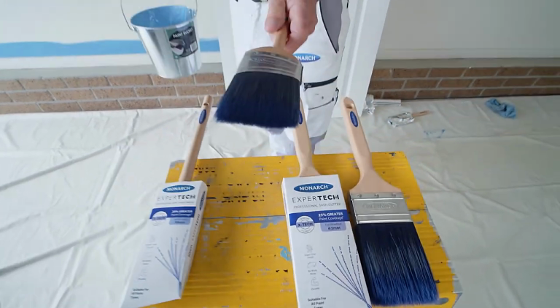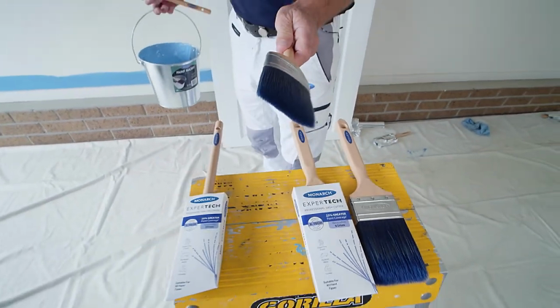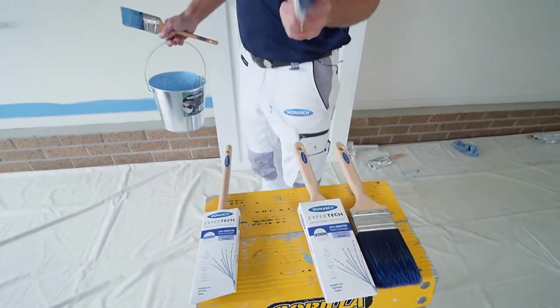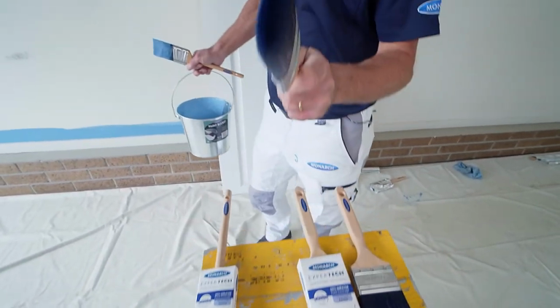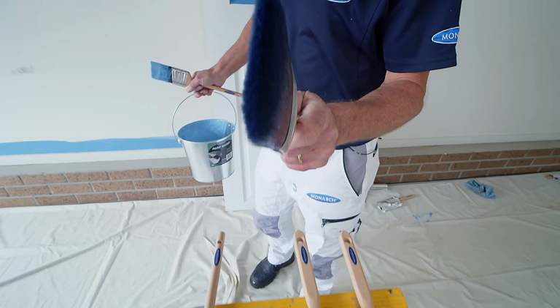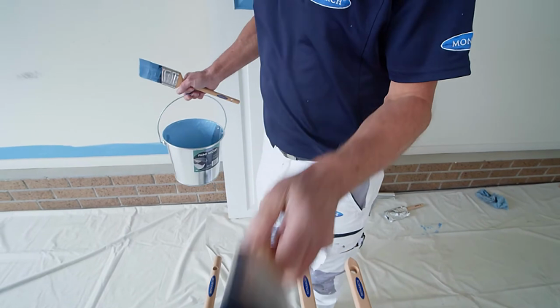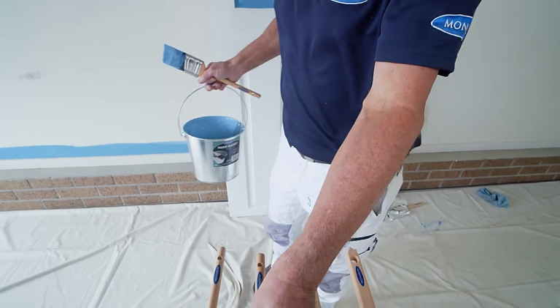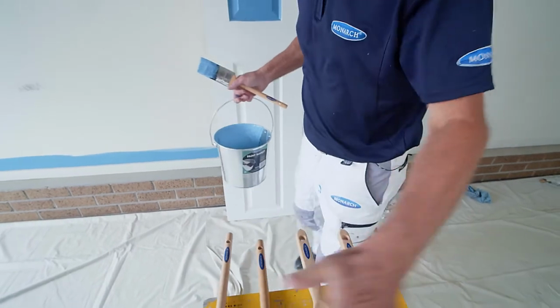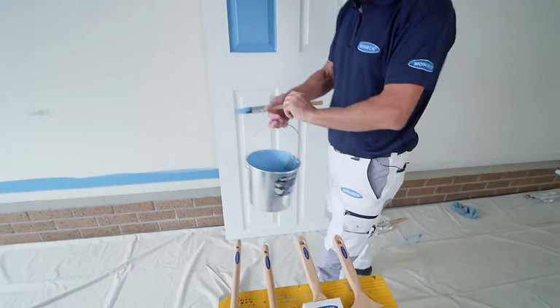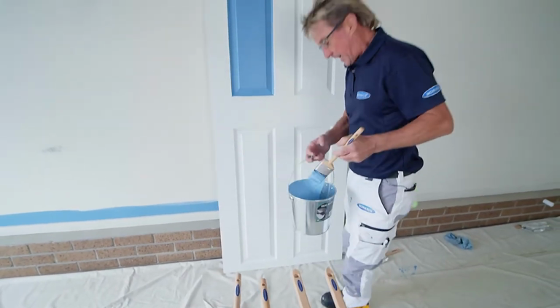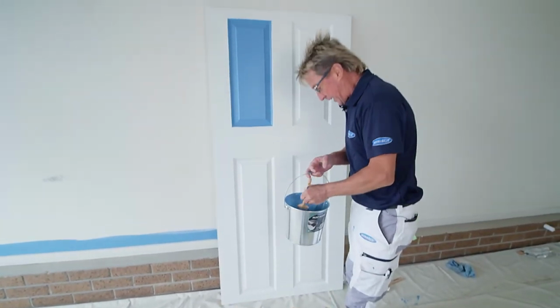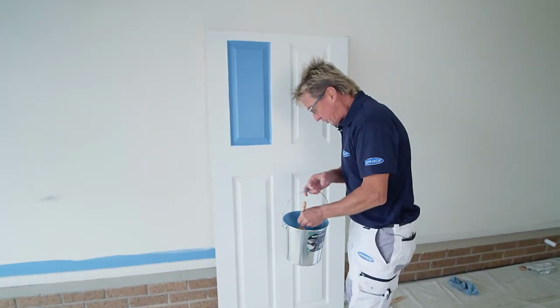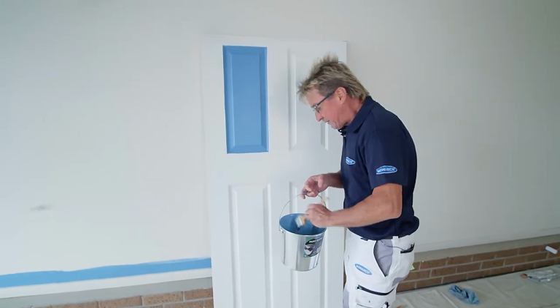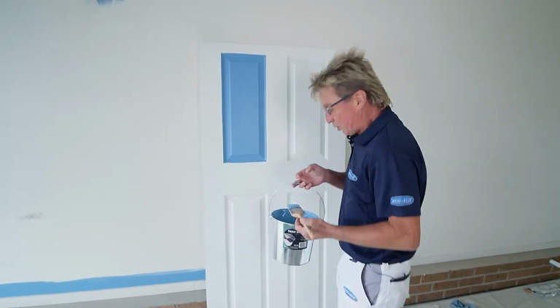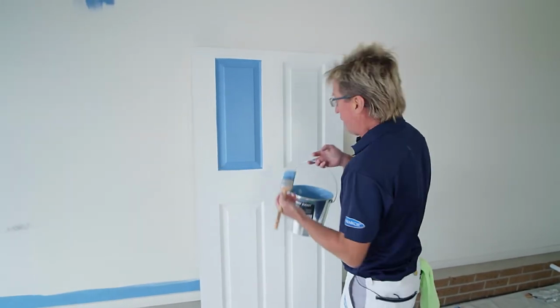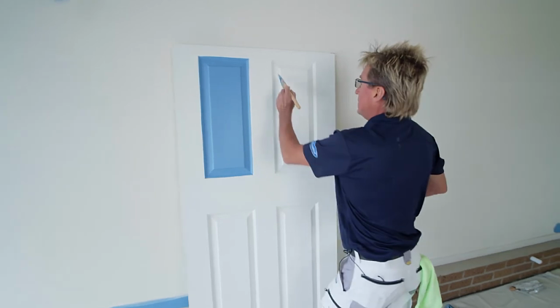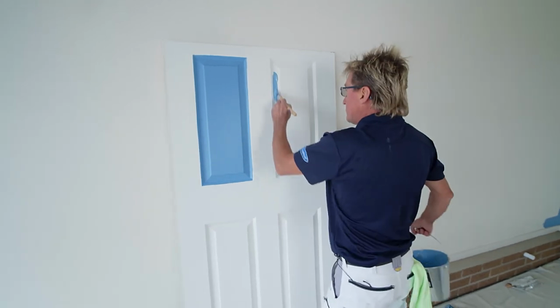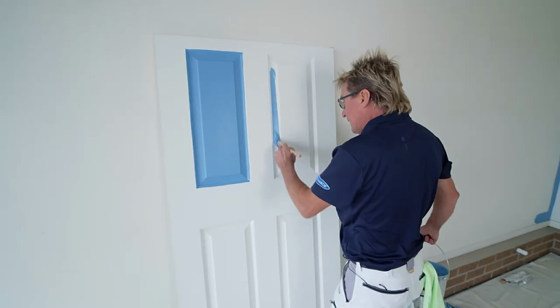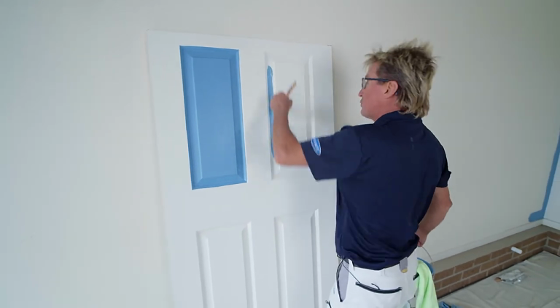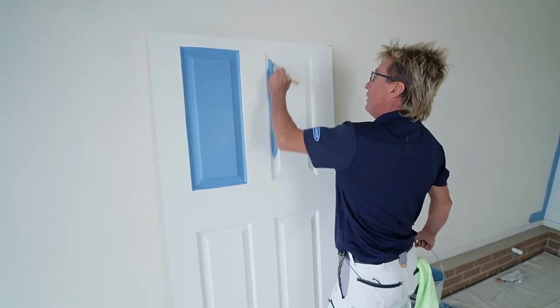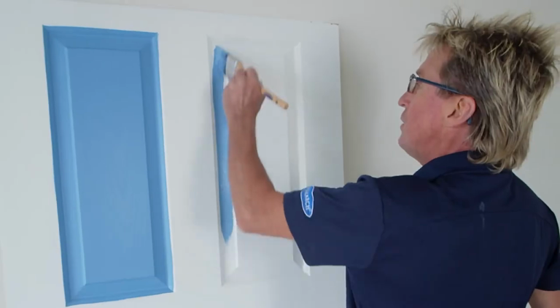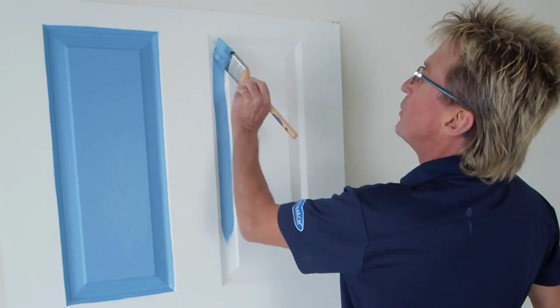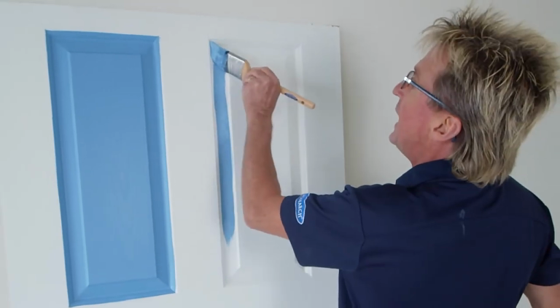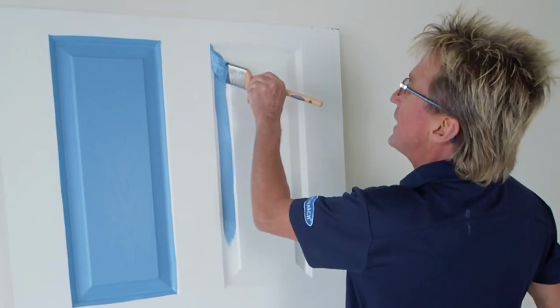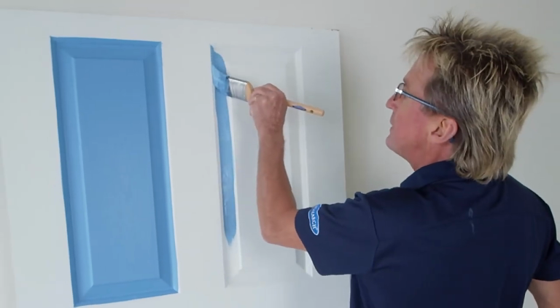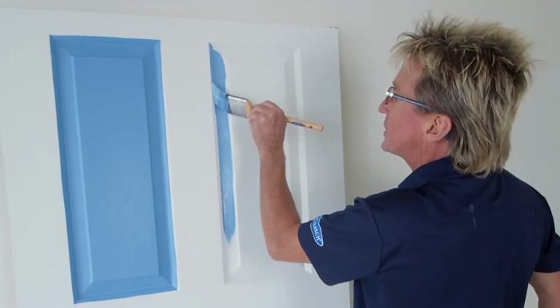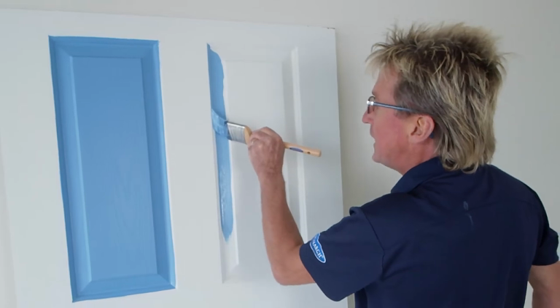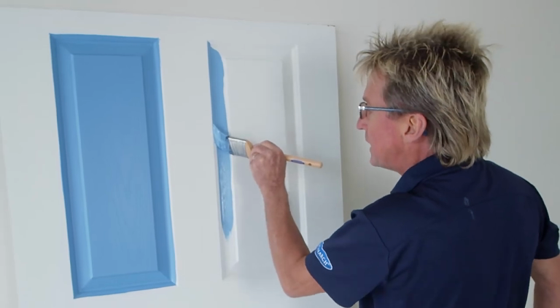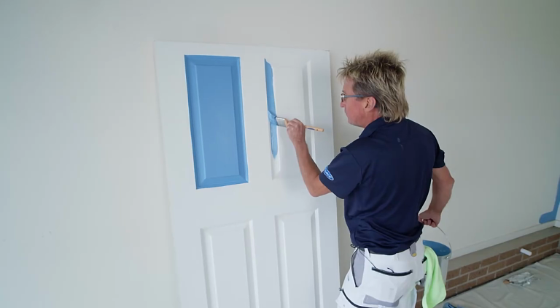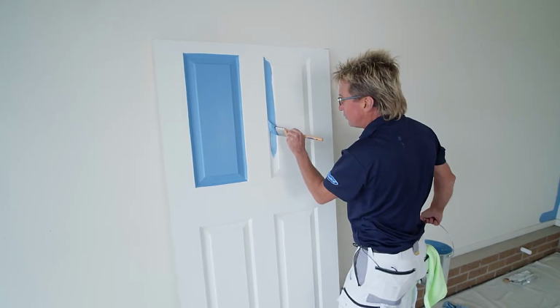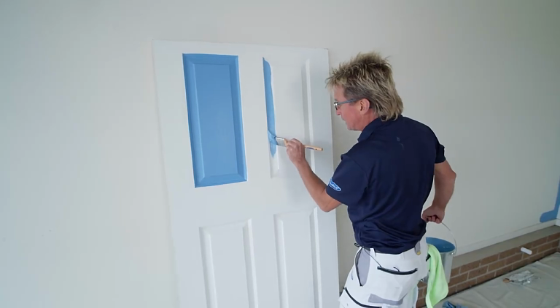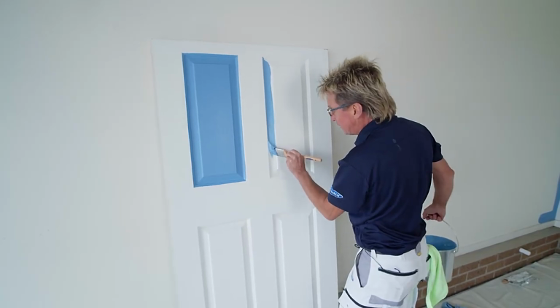The other brush is the angled oval cutter, shaped like an oval, having less filament than the sash cutter, so you get even more control. And speaking of control, for those people who love an angled paintbrush, this may be the right brush for you.